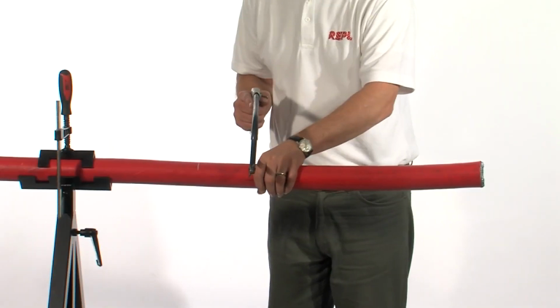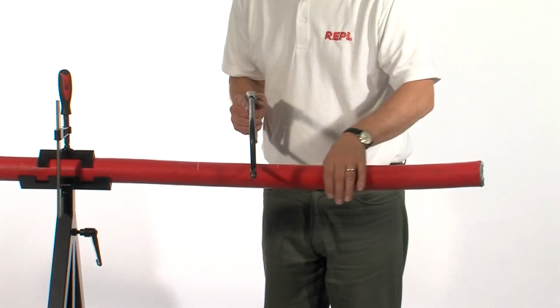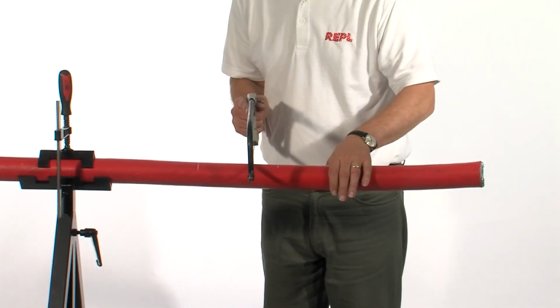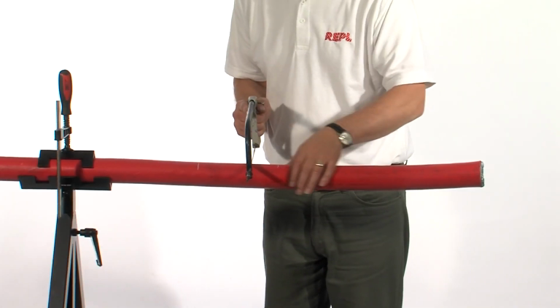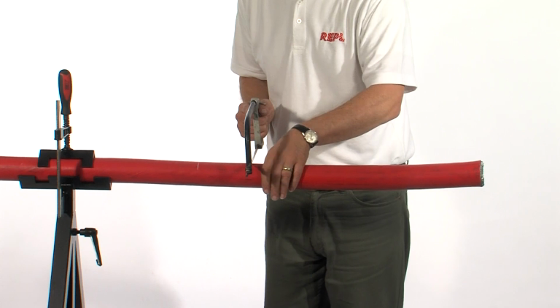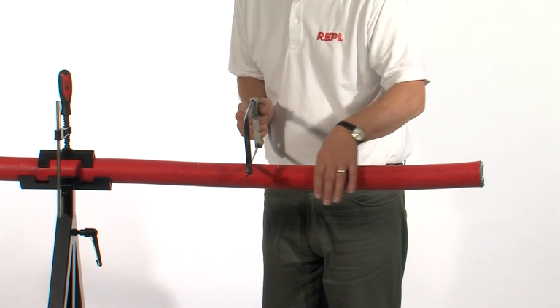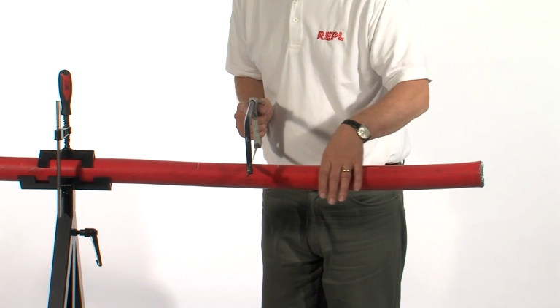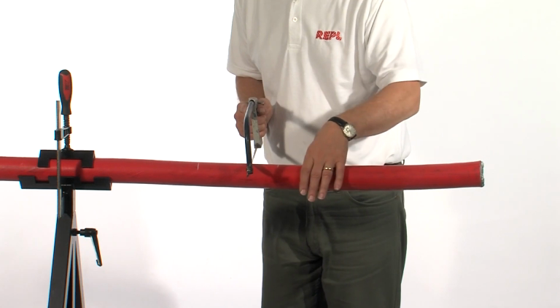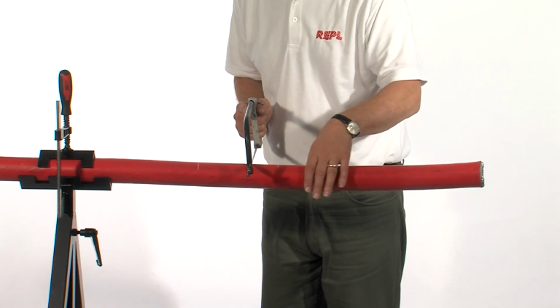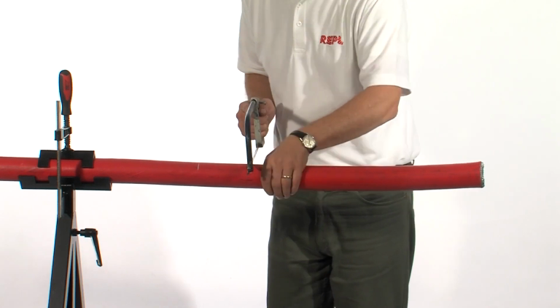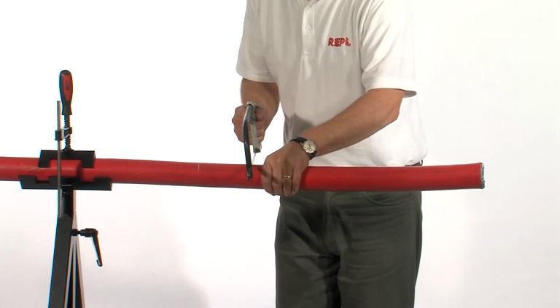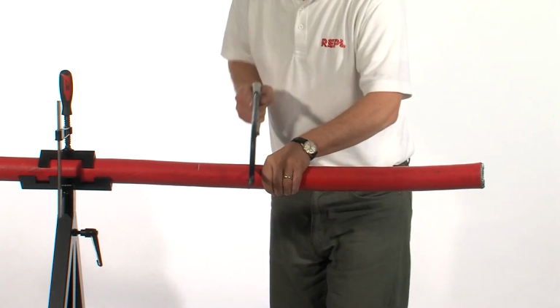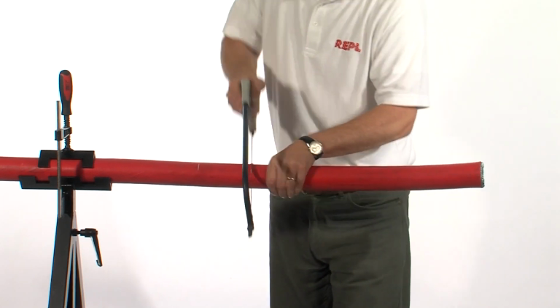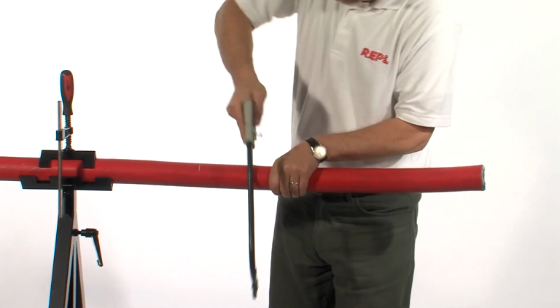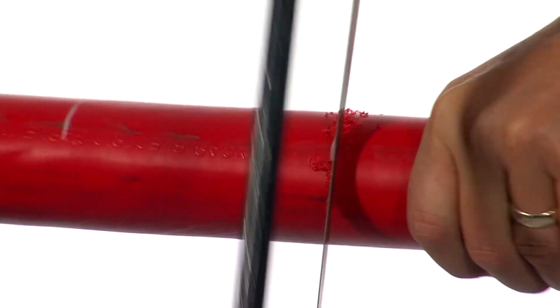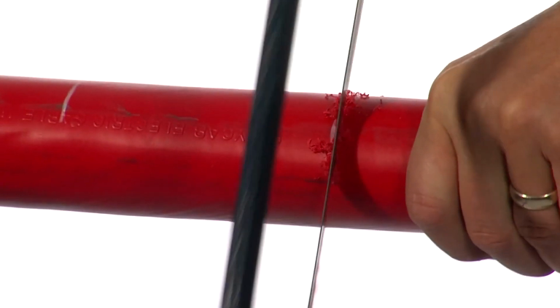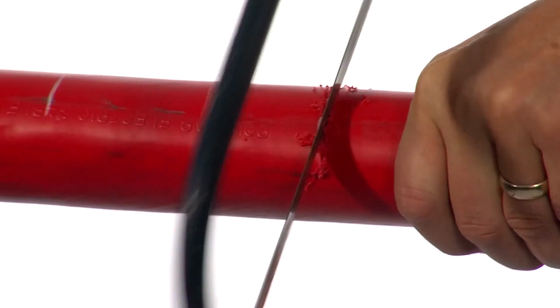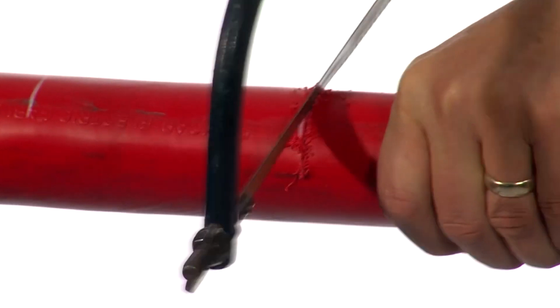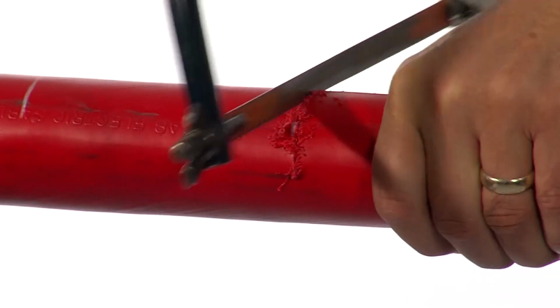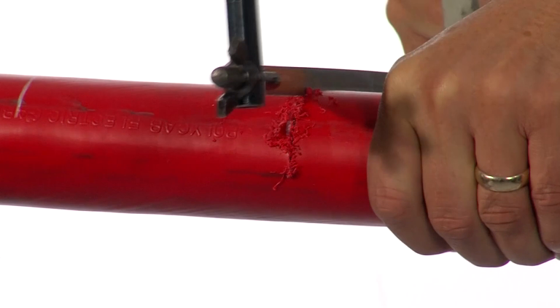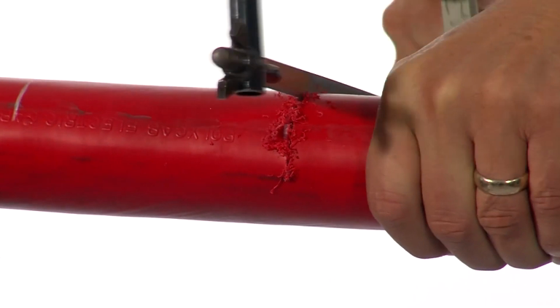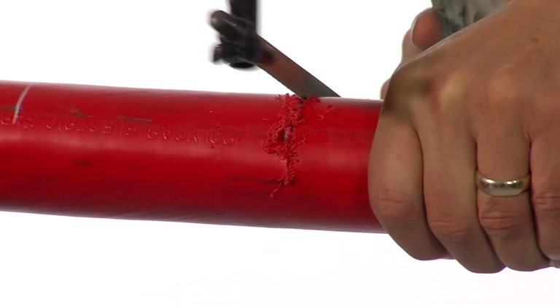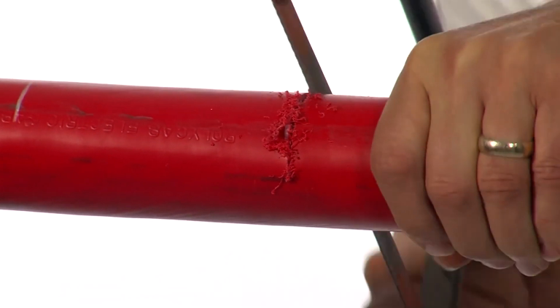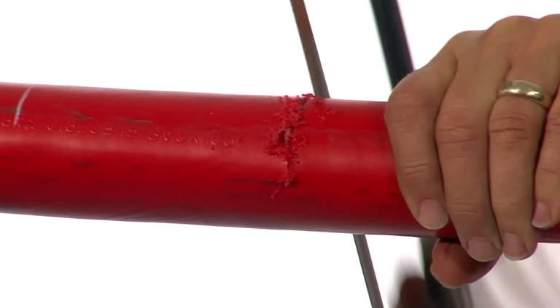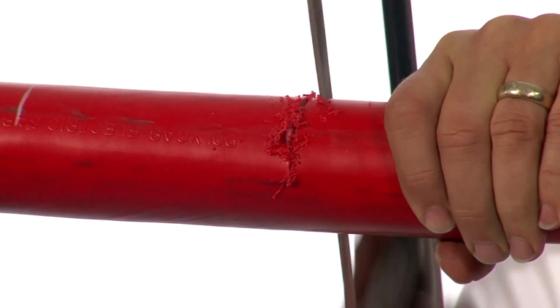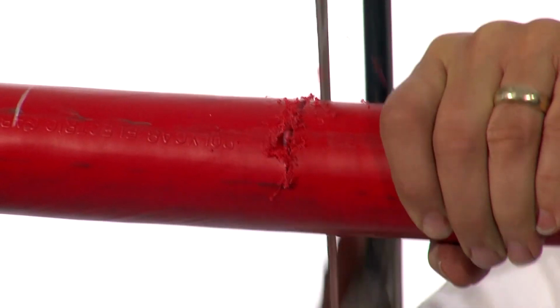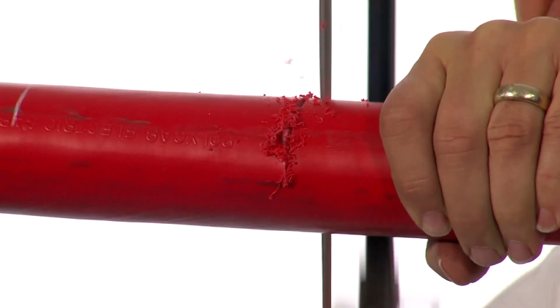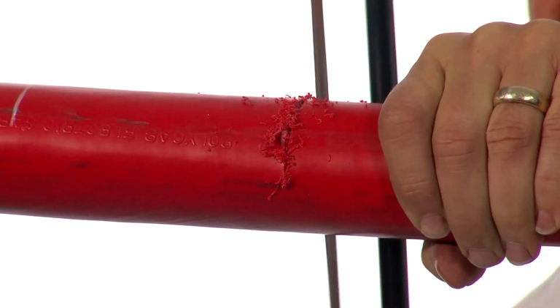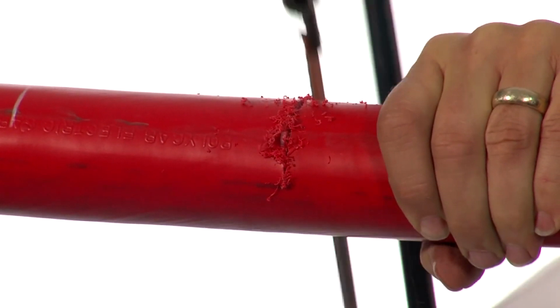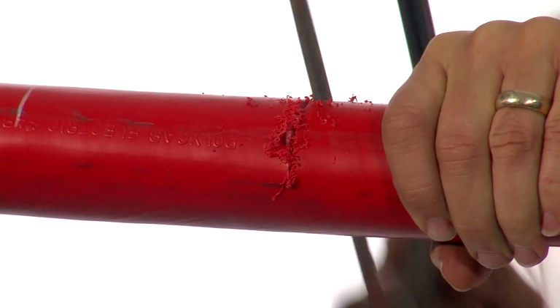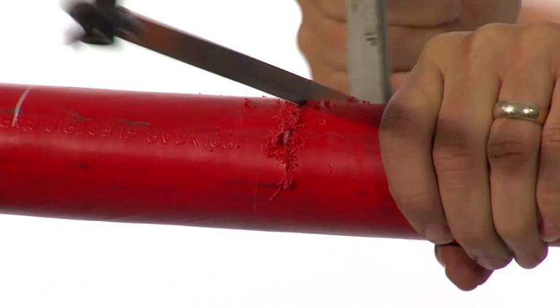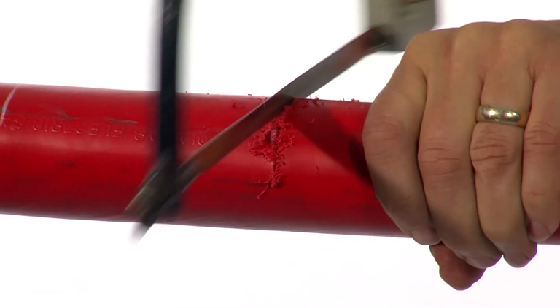For a termination, make the required marks on the cable and using a hacksaw, score the wire armors, but do not cut all the way through.